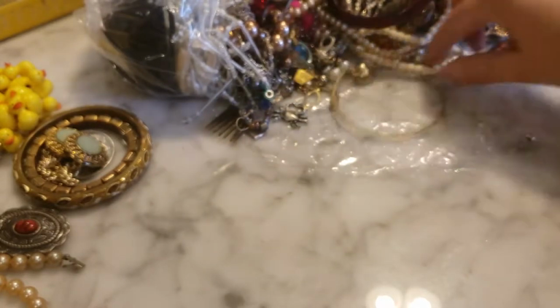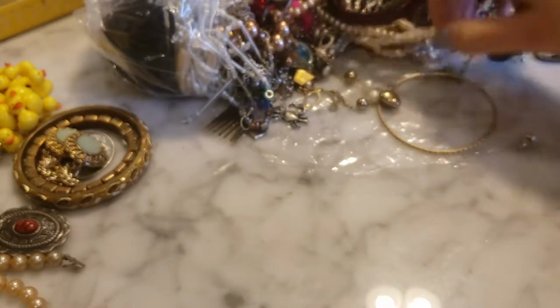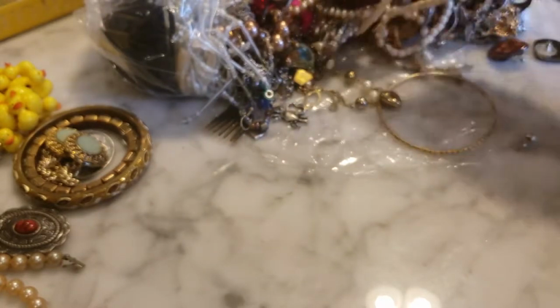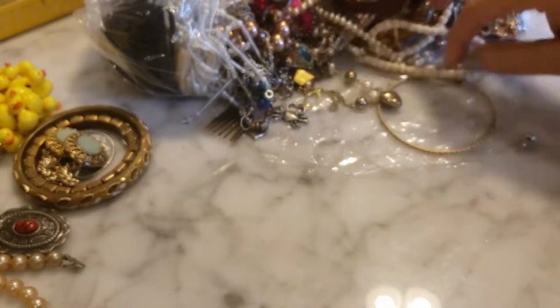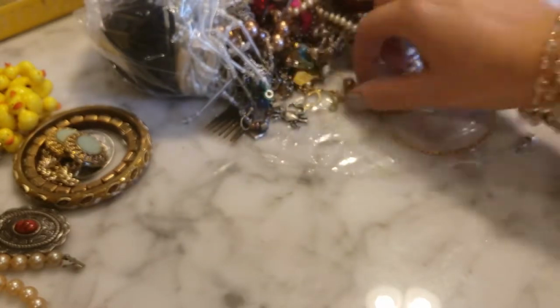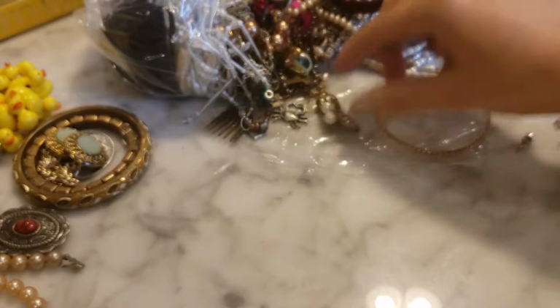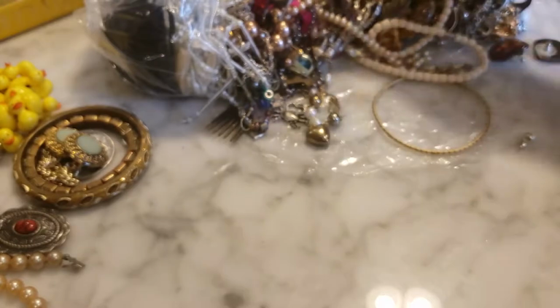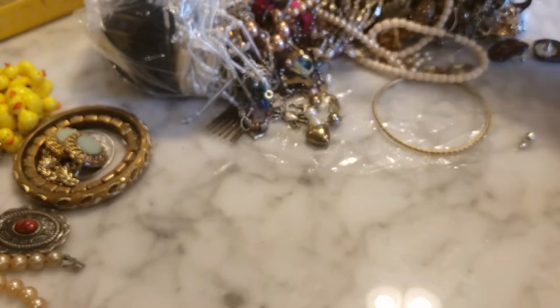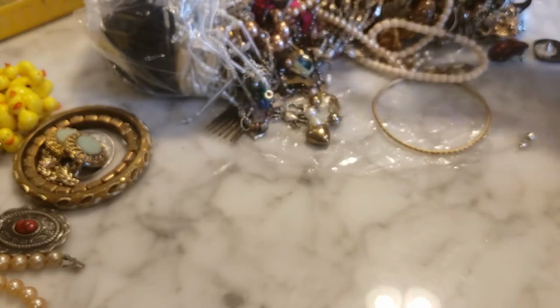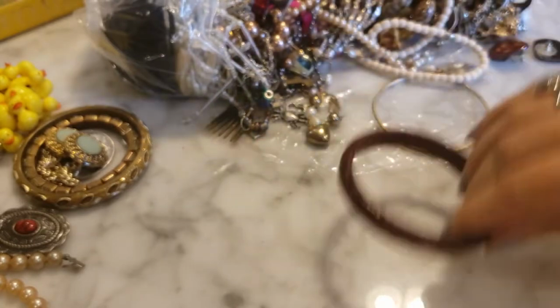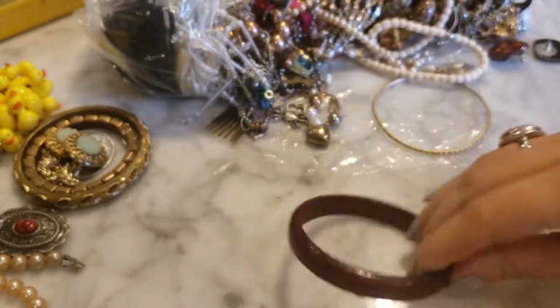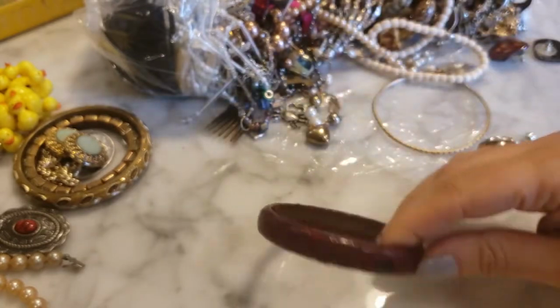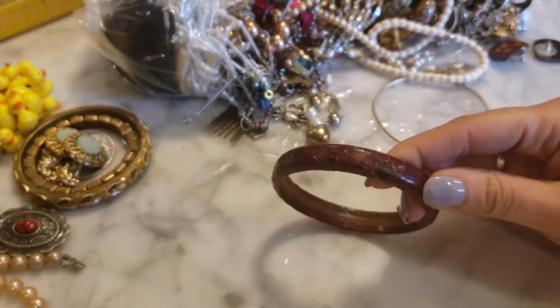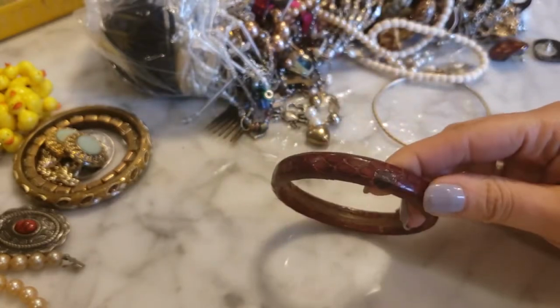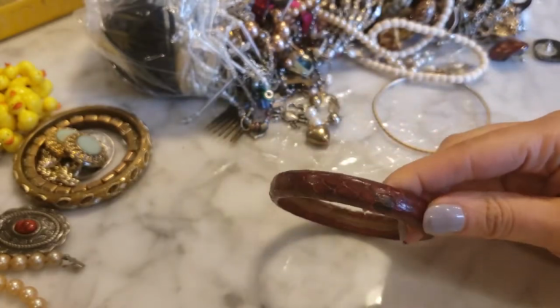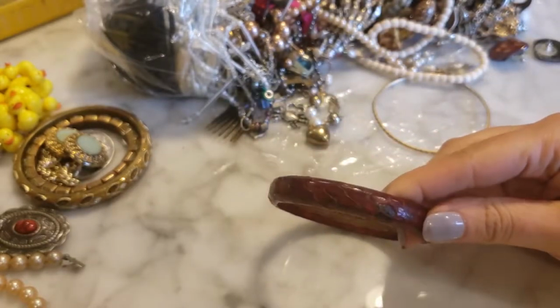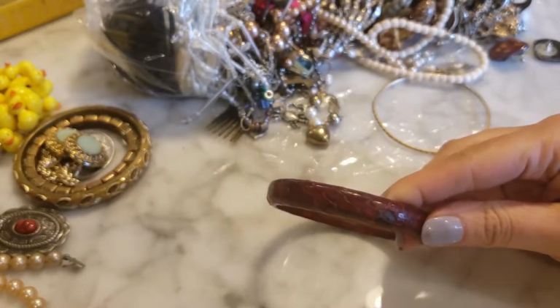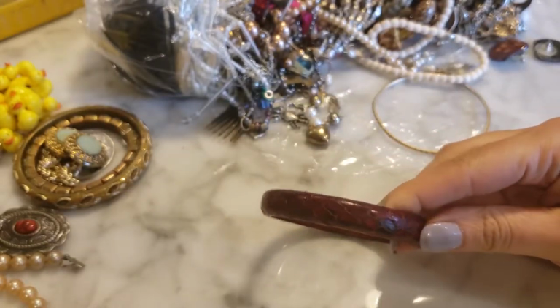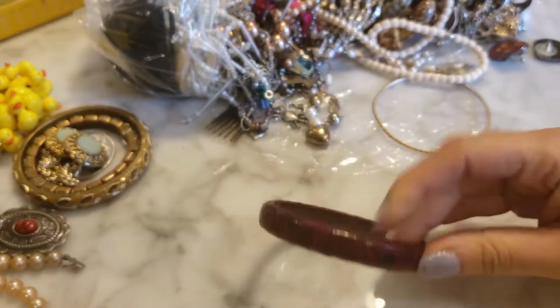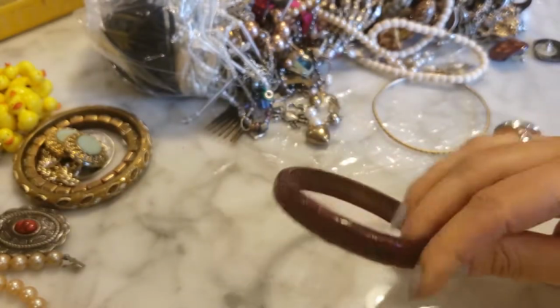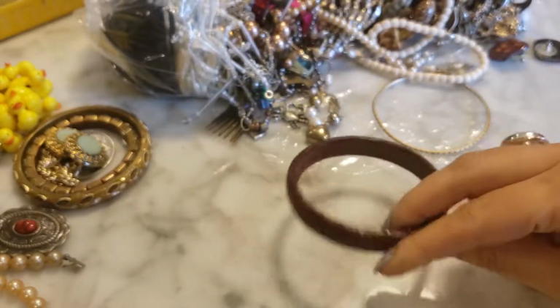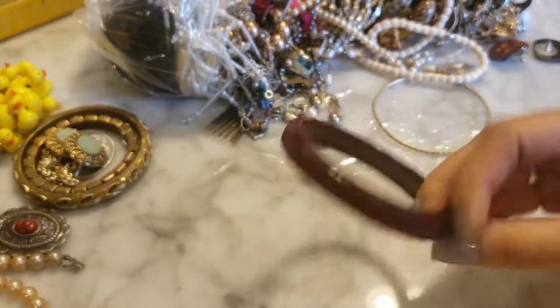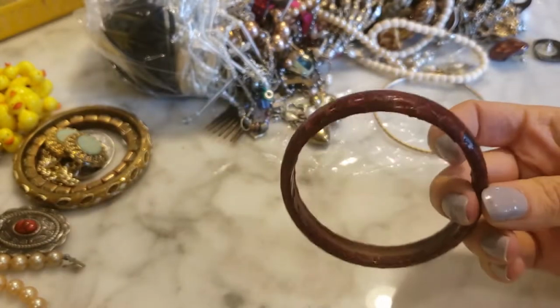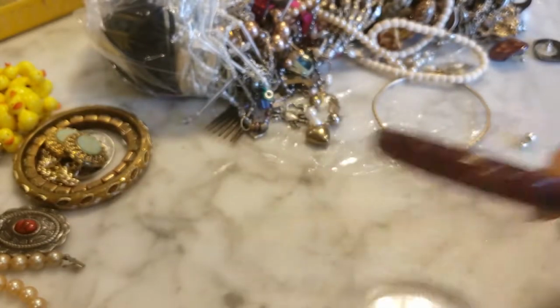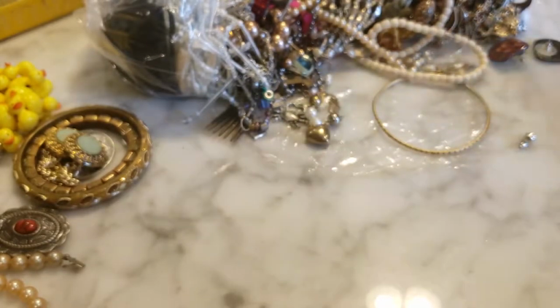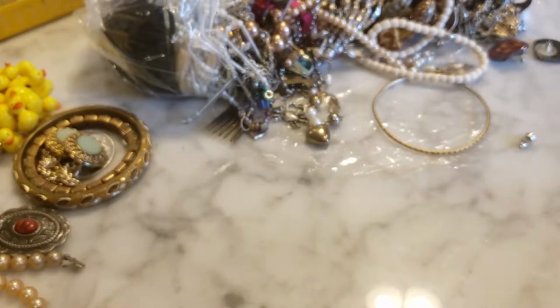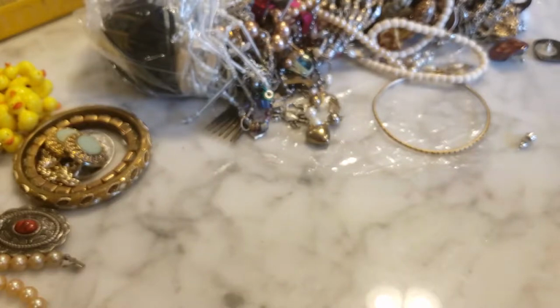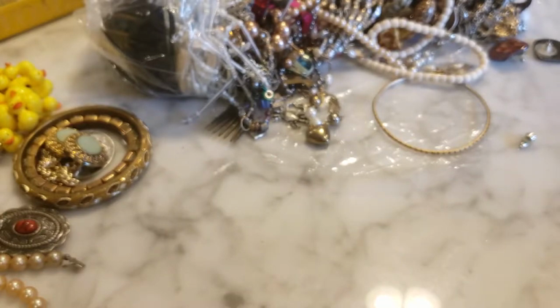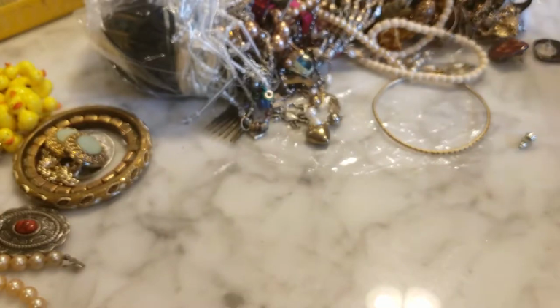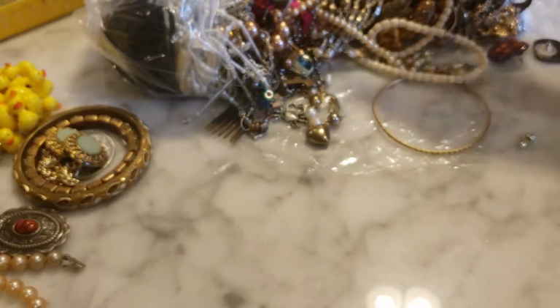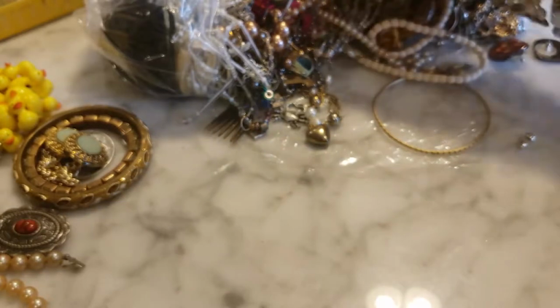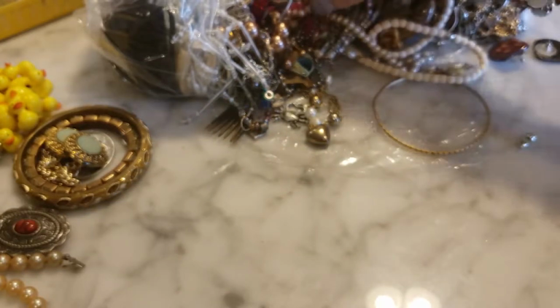This just looks like a leather-wrapped bangle bracelet, not in very good condition, so that'll go to craft.